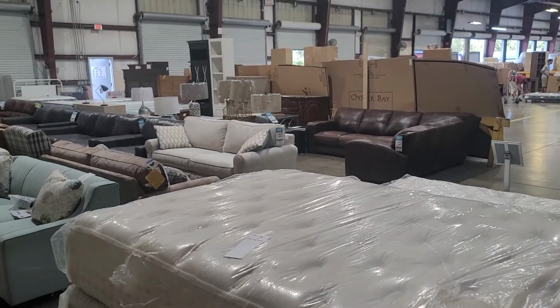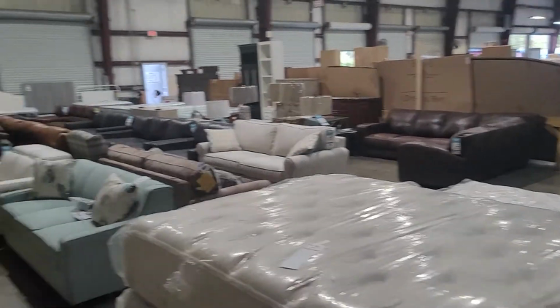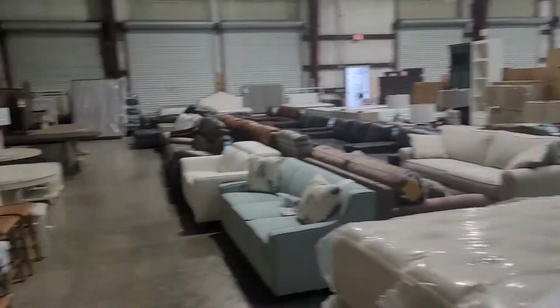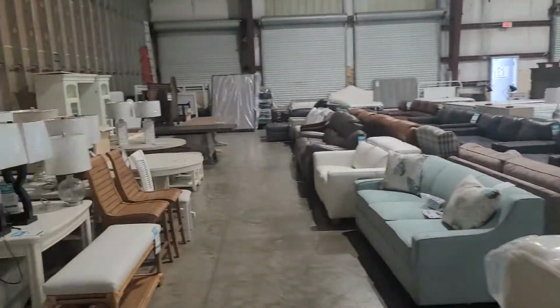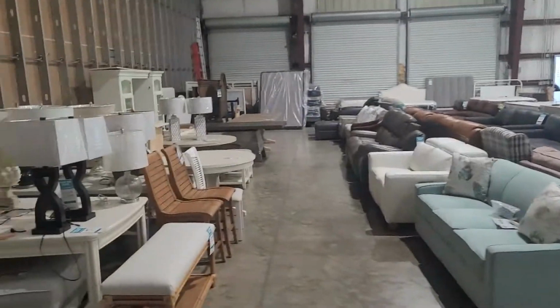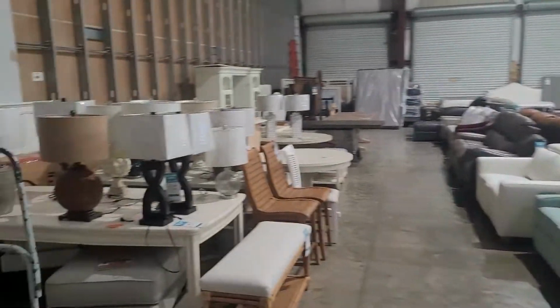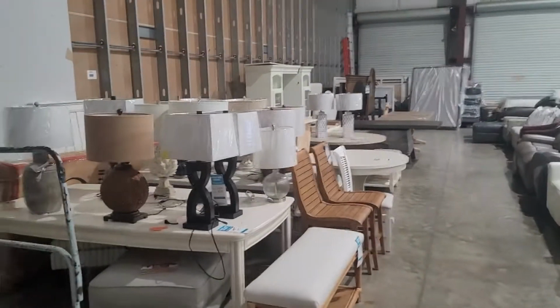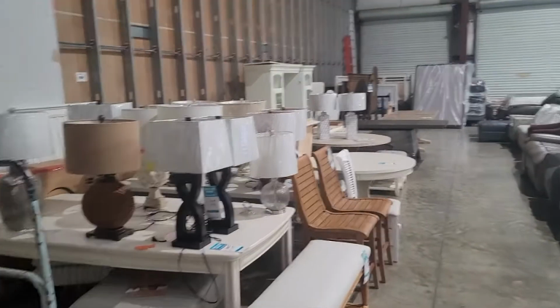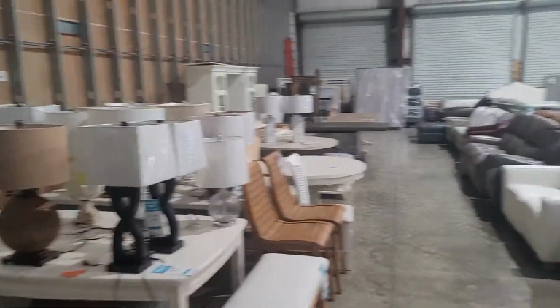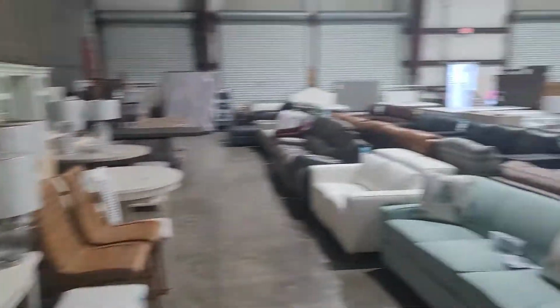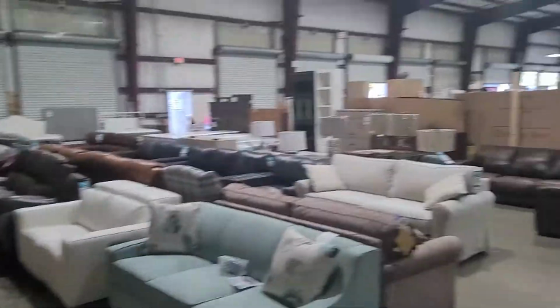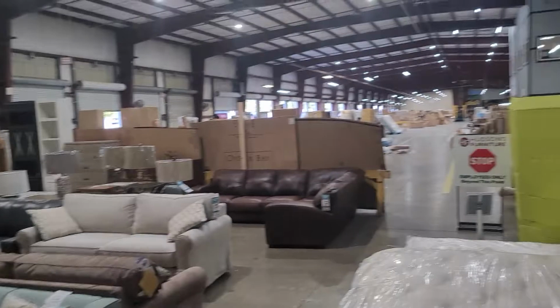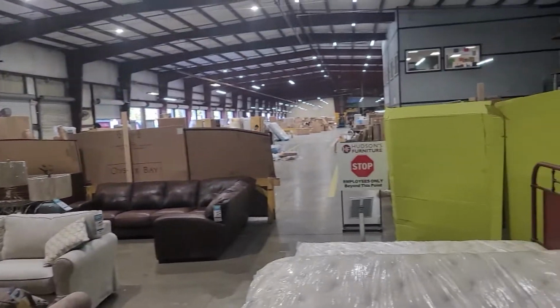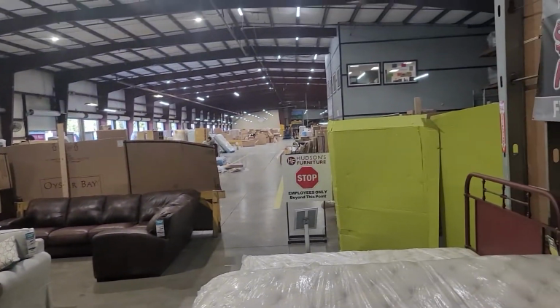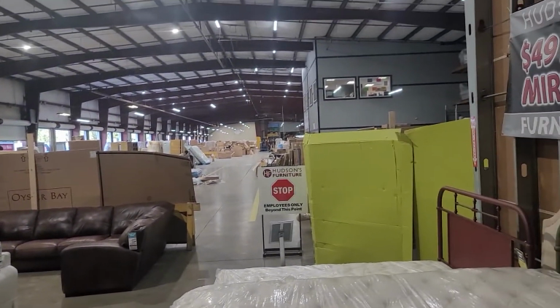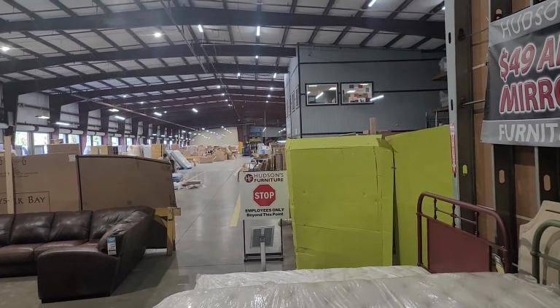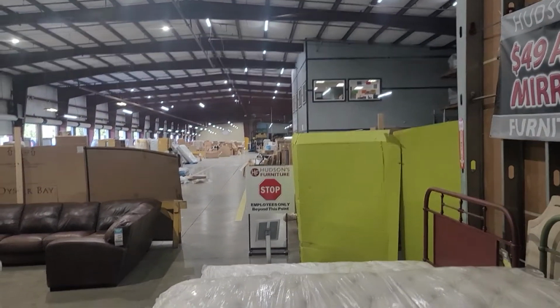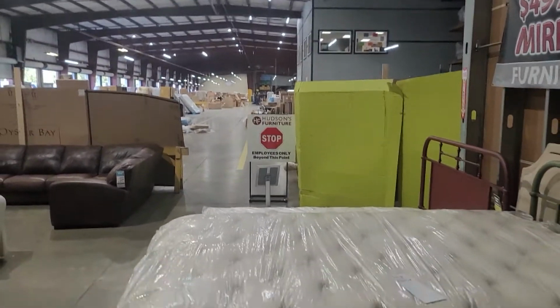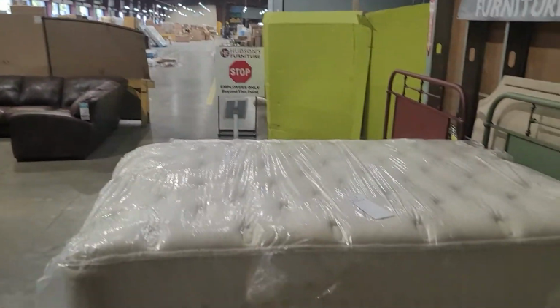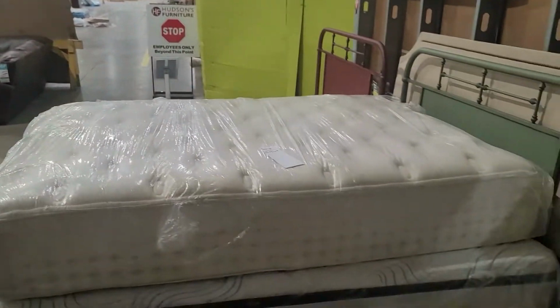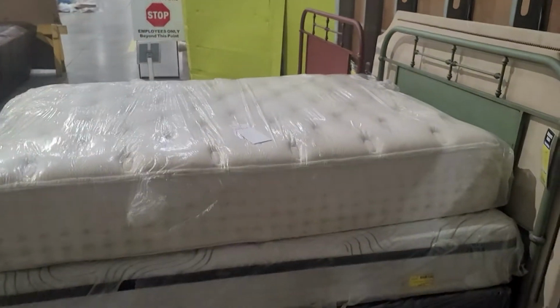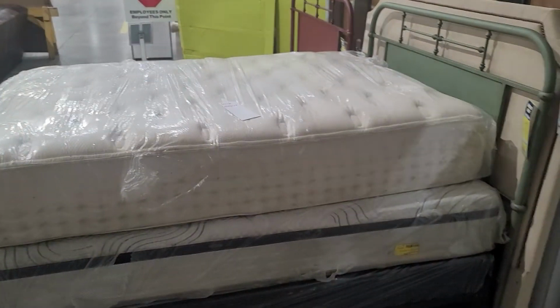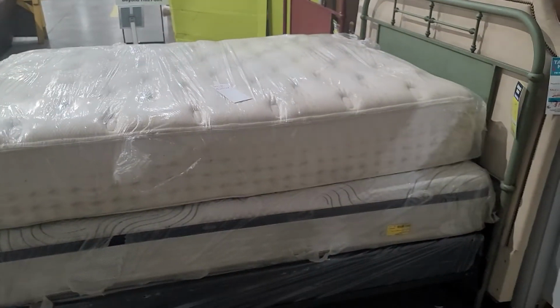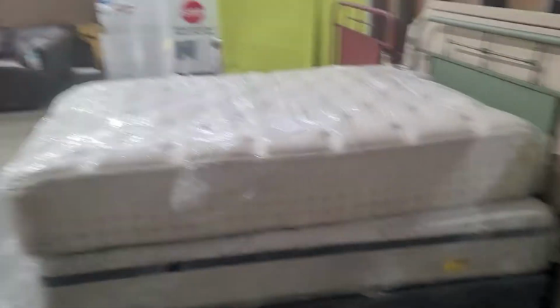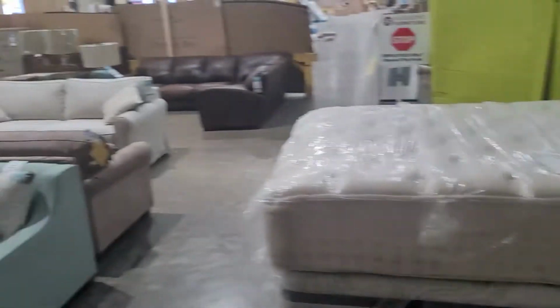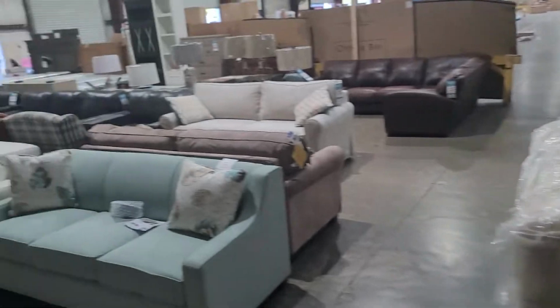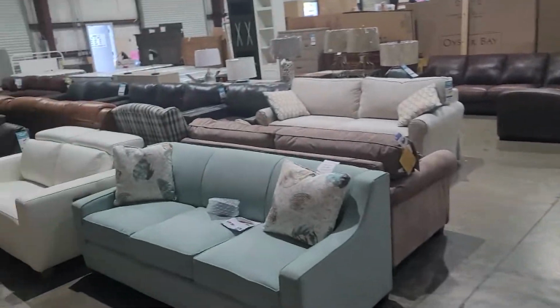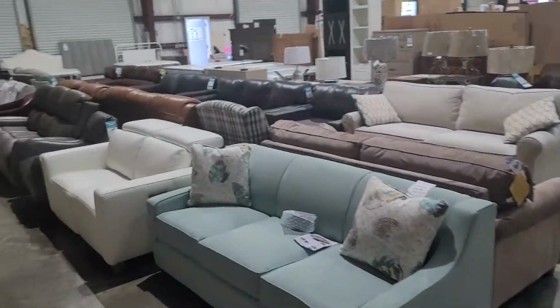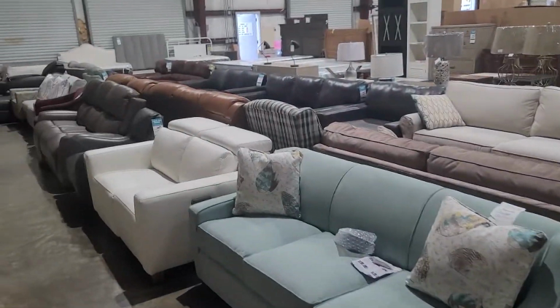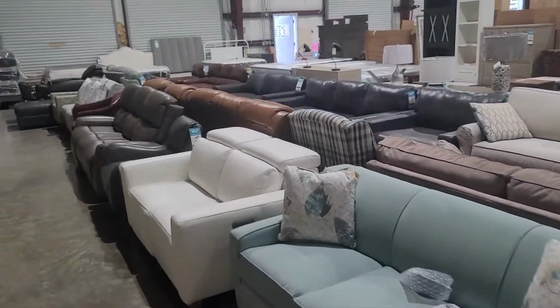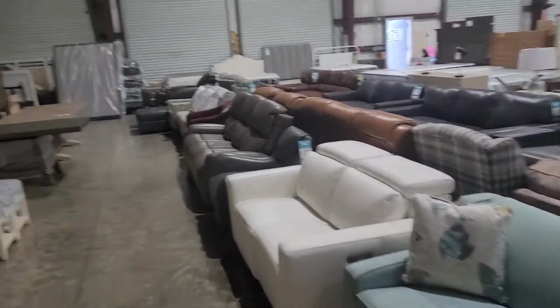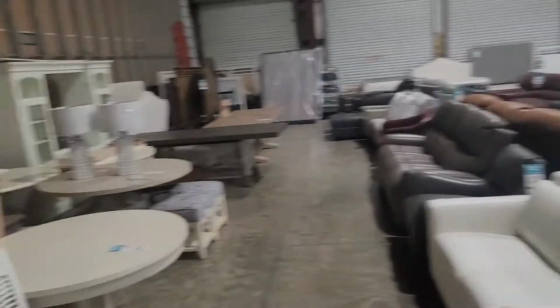Now when we enter the second half of the showroom here, we're in a live functioning warehouse and this is where the temperature goes up and the prices get even better. So we have one-of-a-kind items, mattresses.